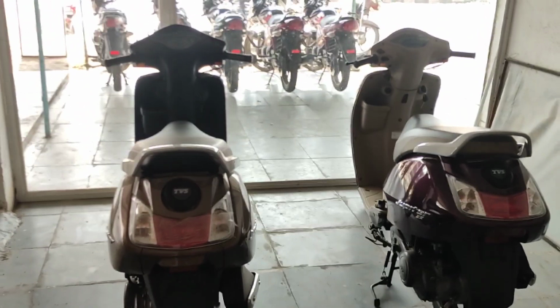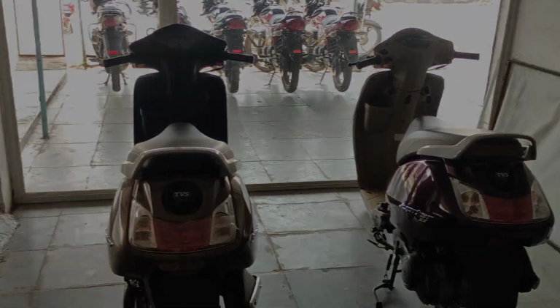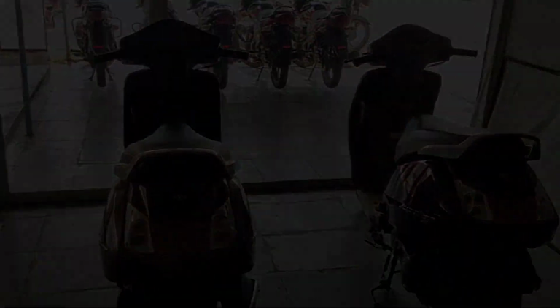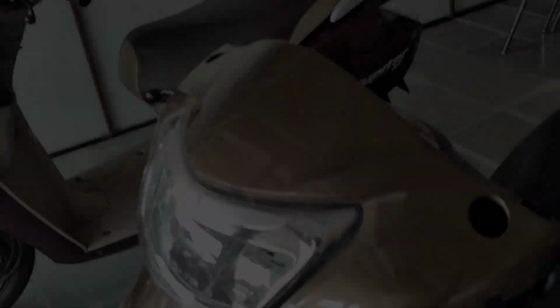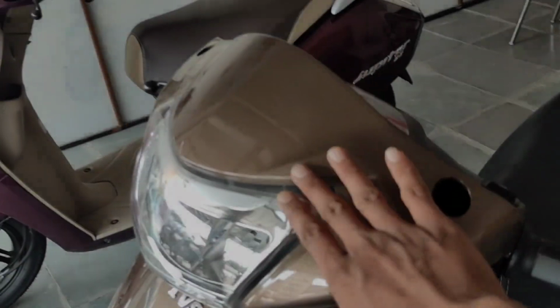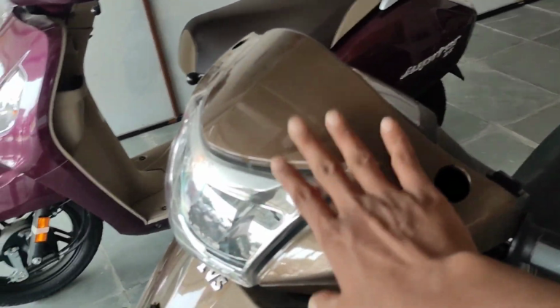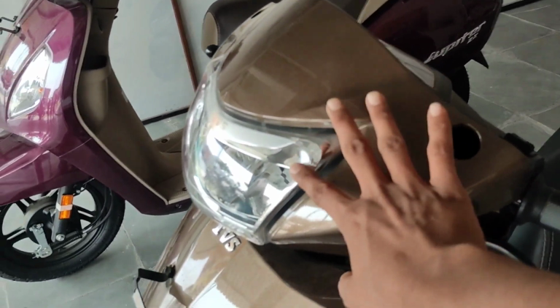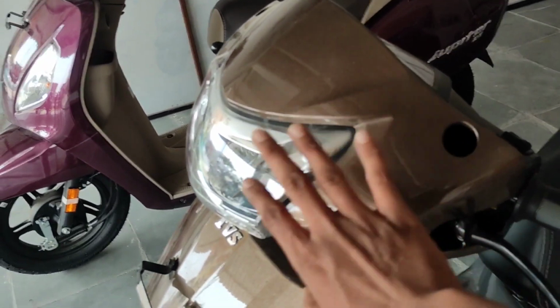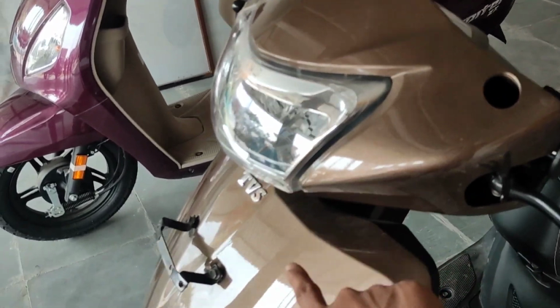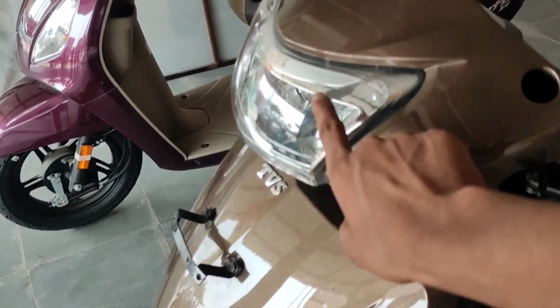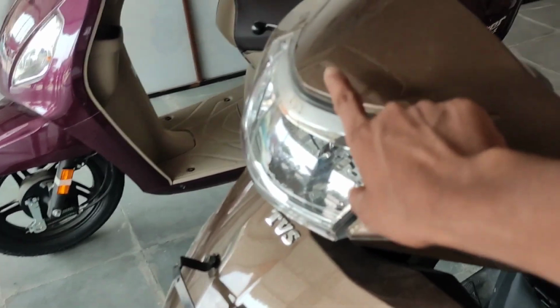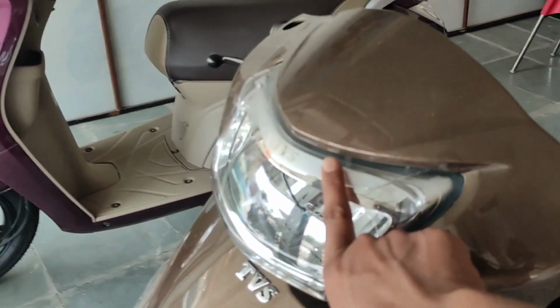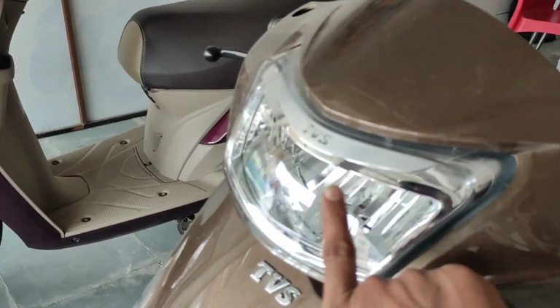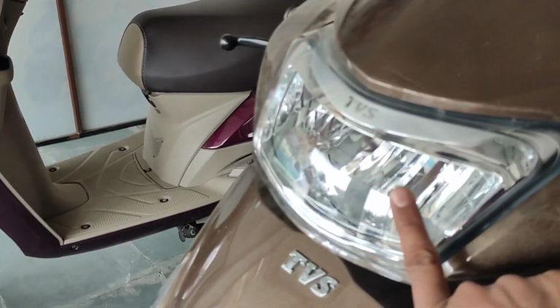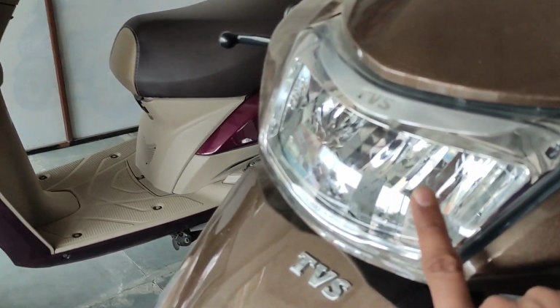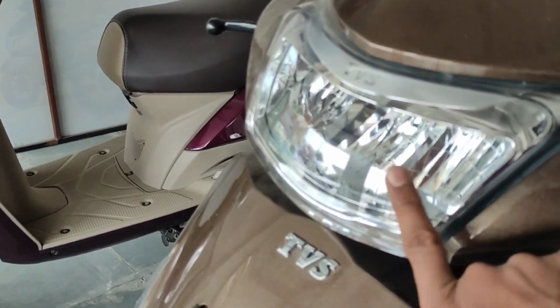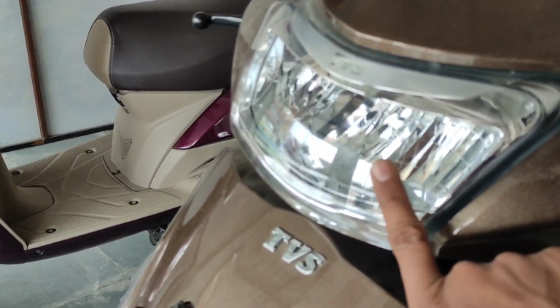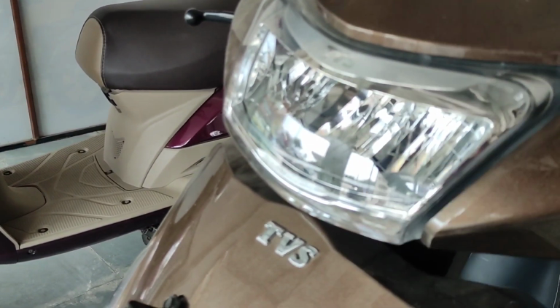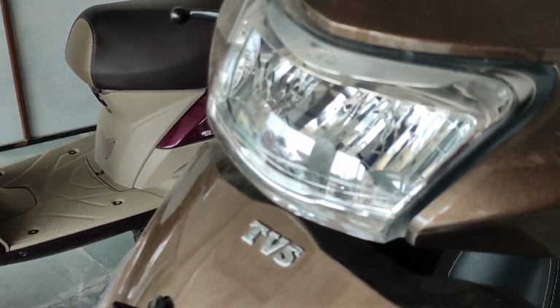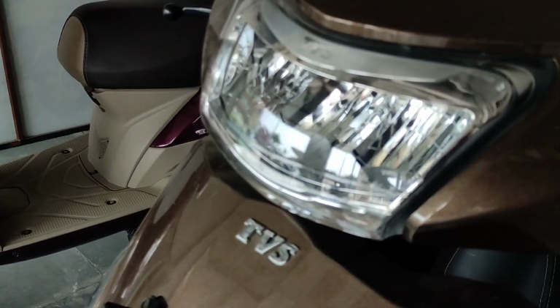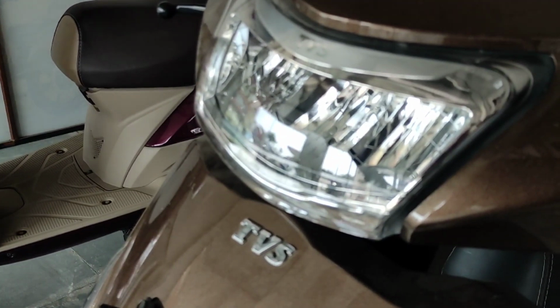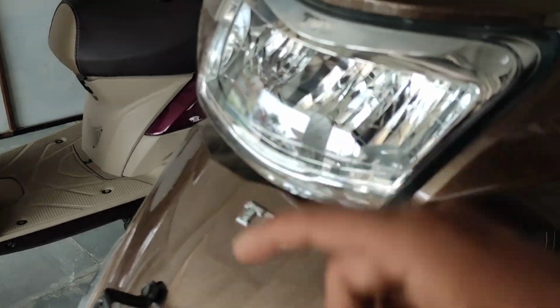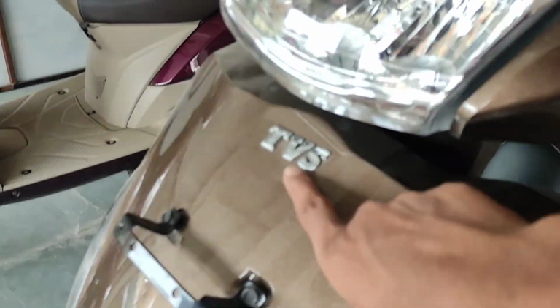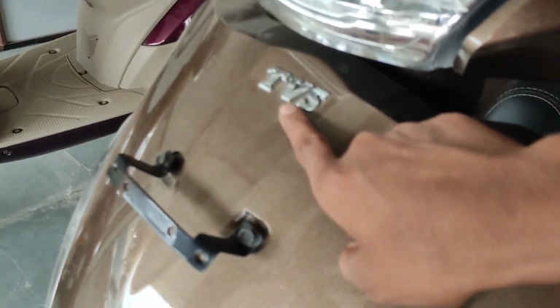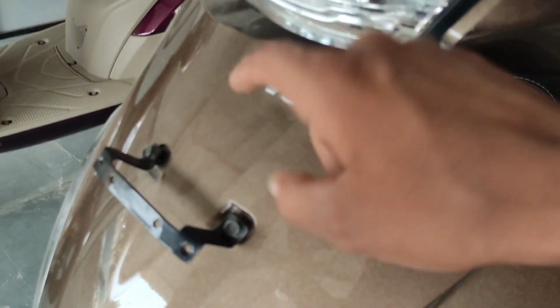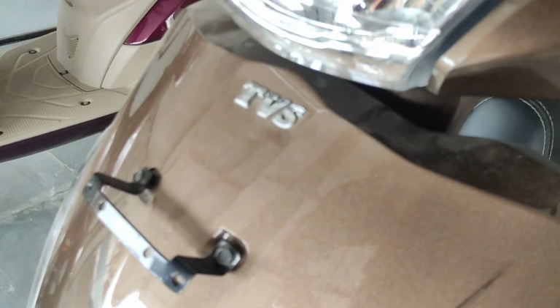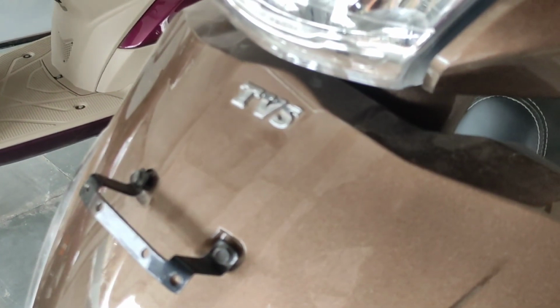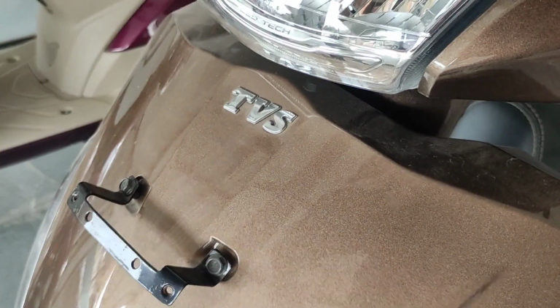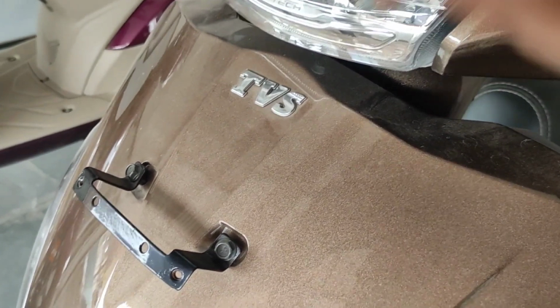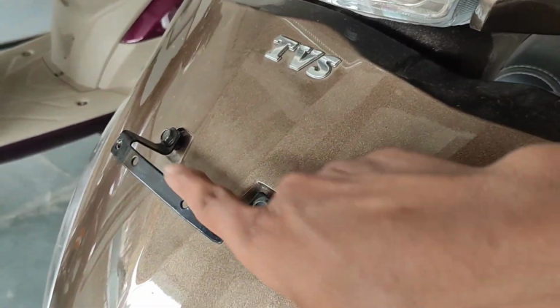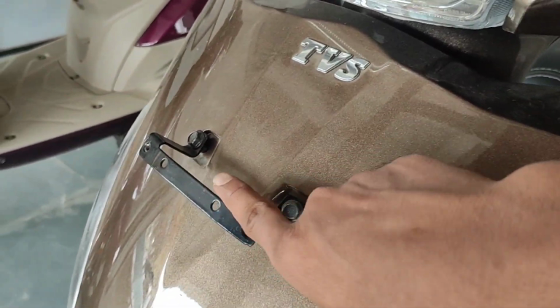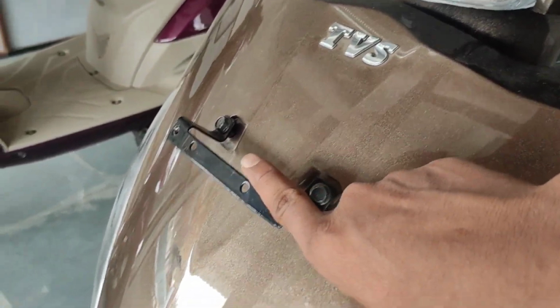Starting with the Jupiter 110cc first. You will get the headlamp, then the TVS logo in chrome finishing, and then the number placement.